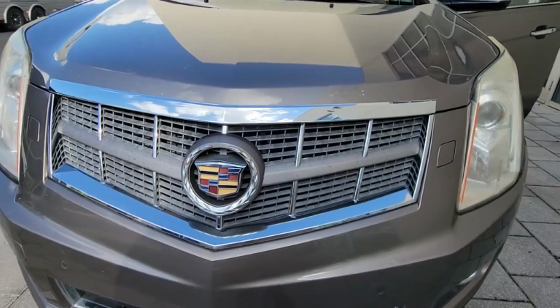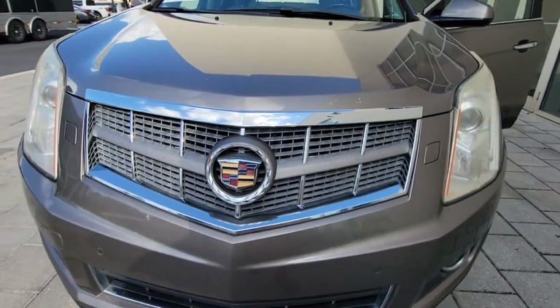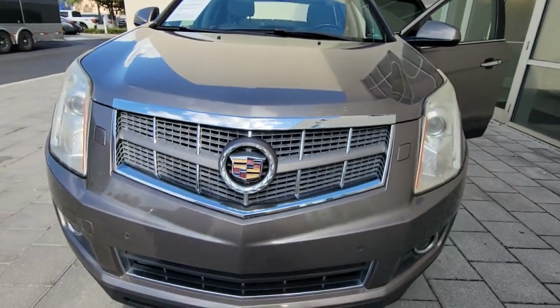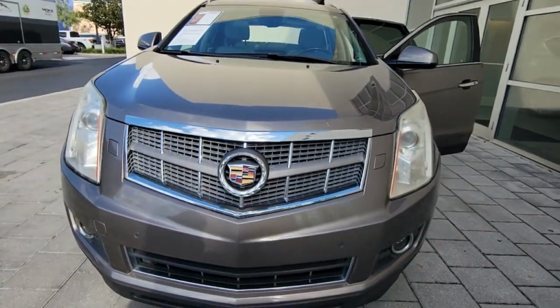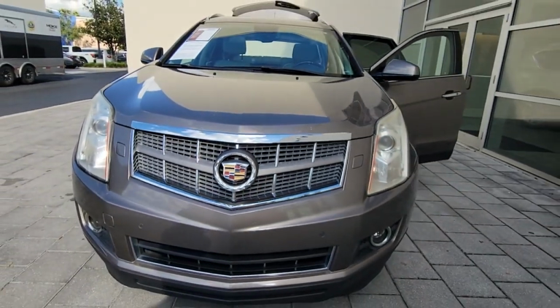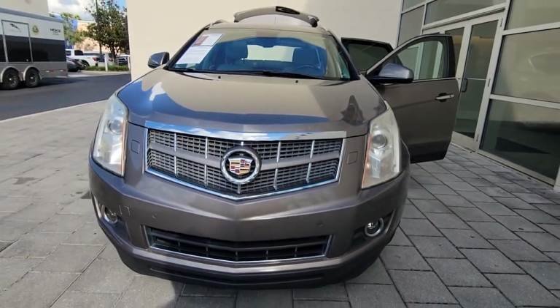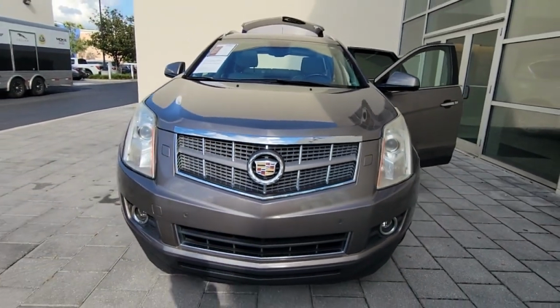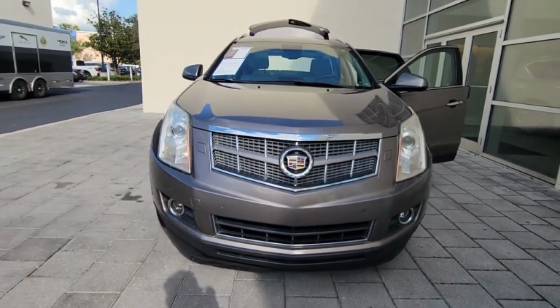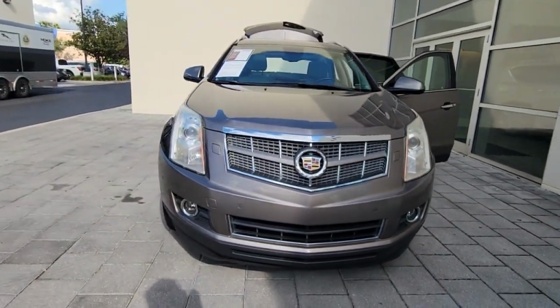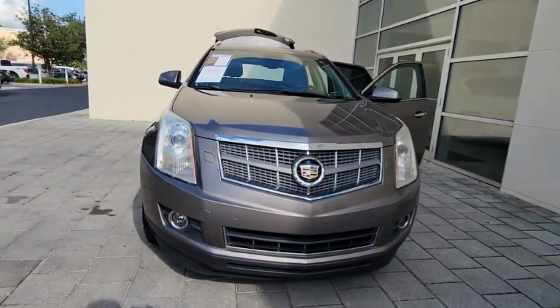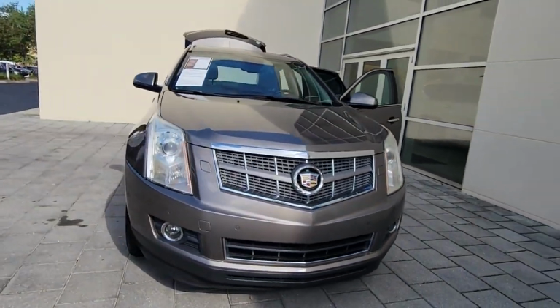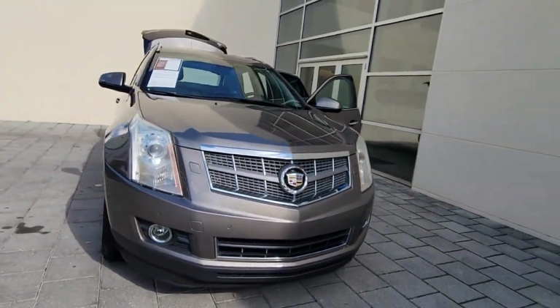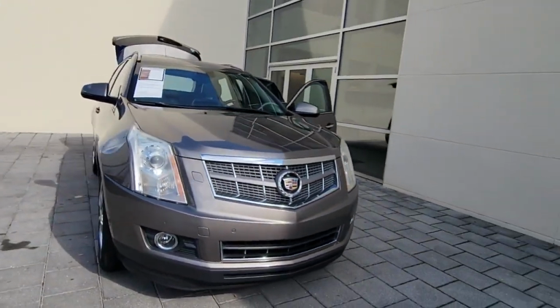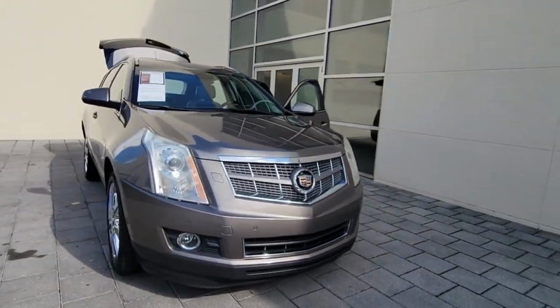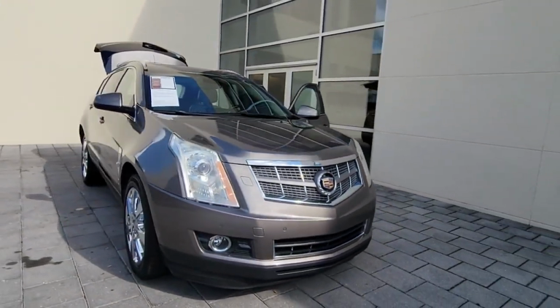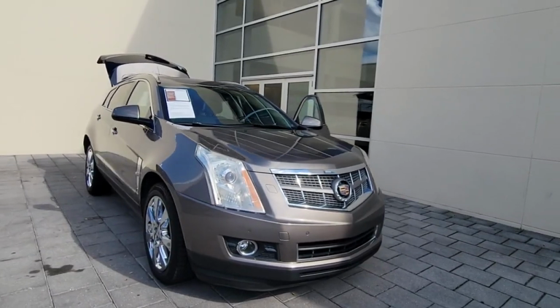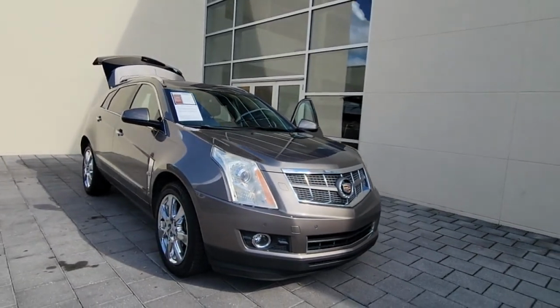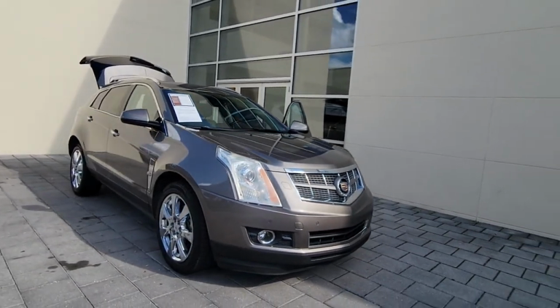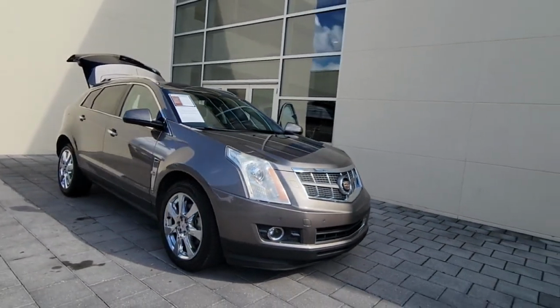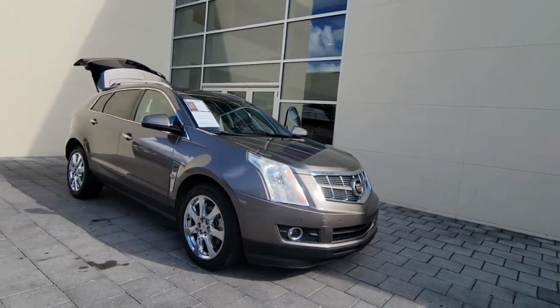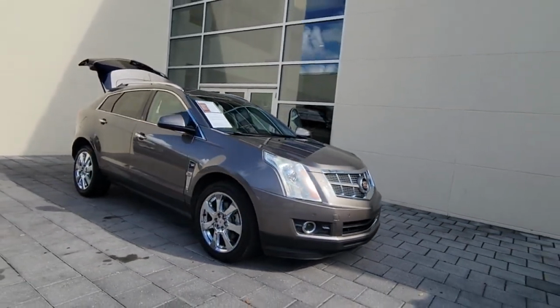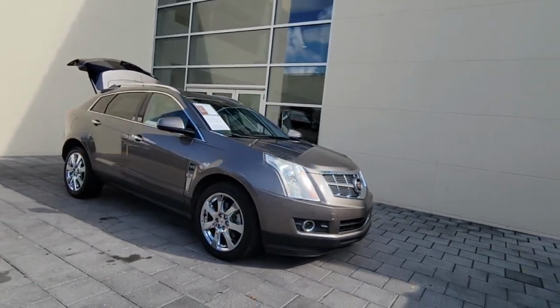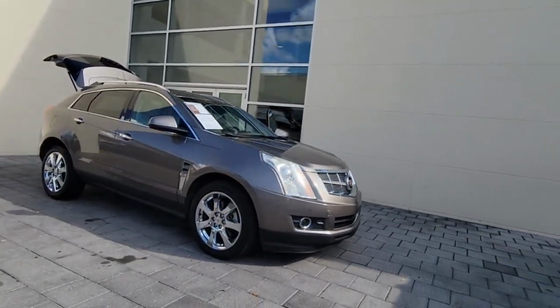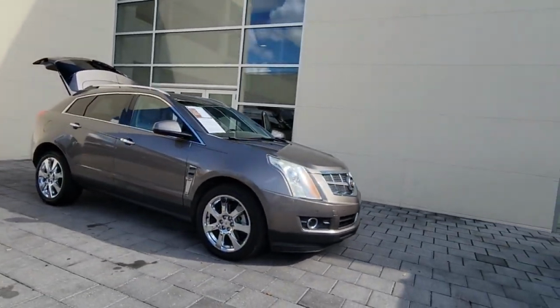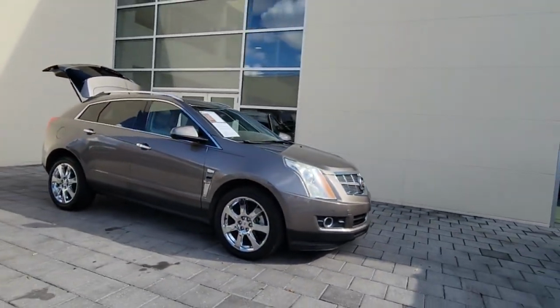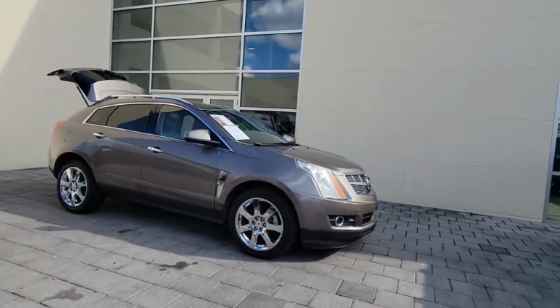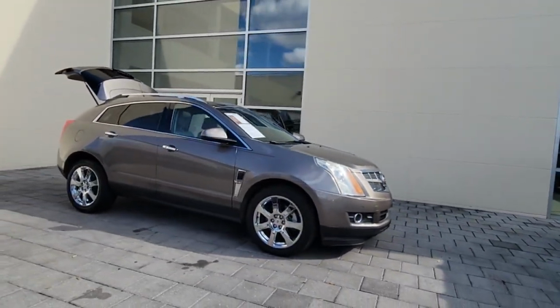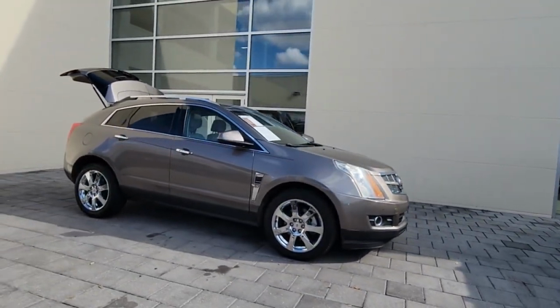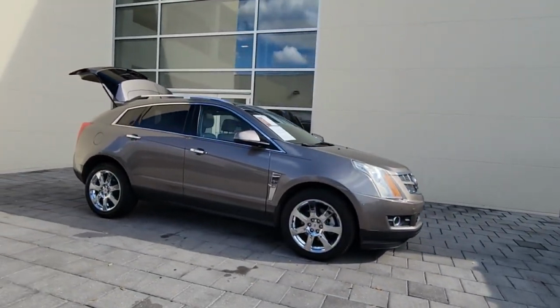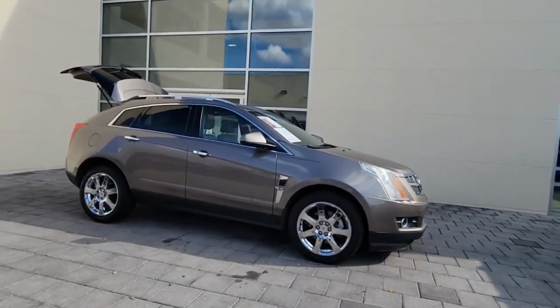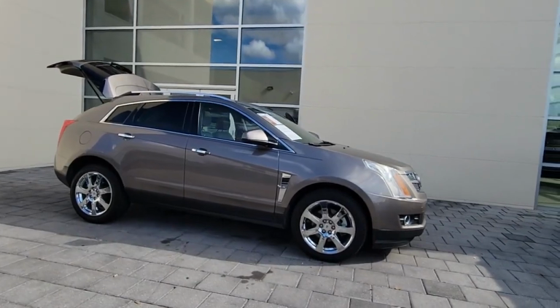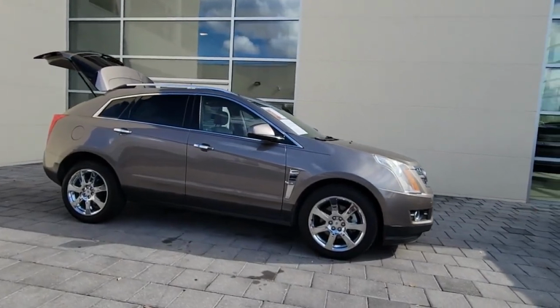Get into a car with value. 2011 Cadillac SRX, with less than 120,000 miles on the odometer, this vehicle stands out from the rest.